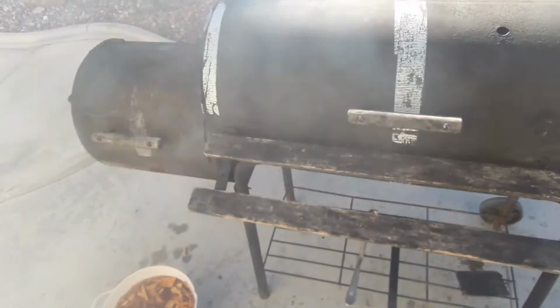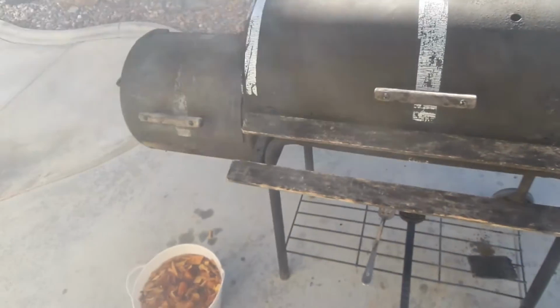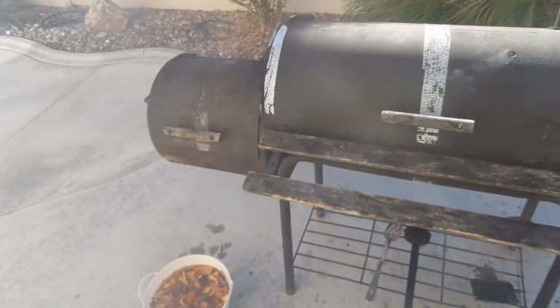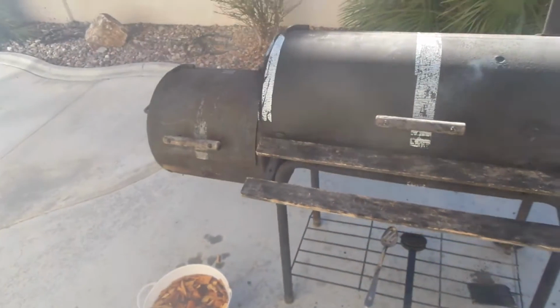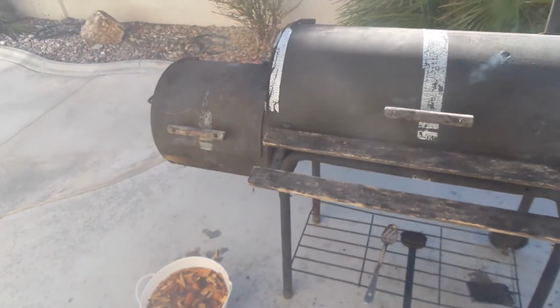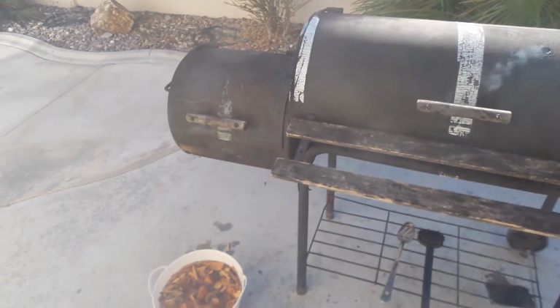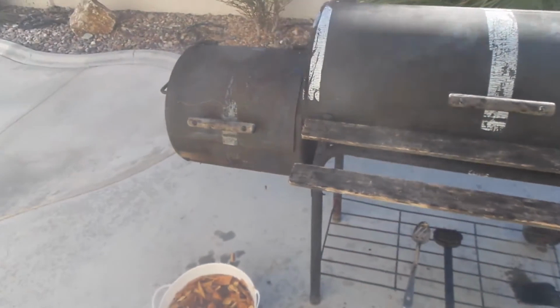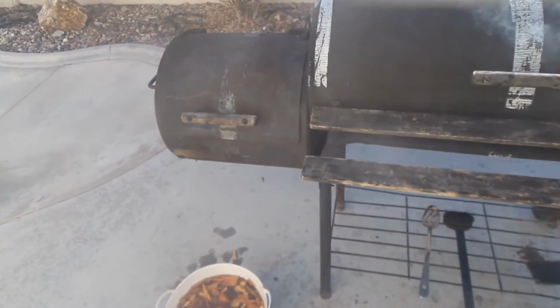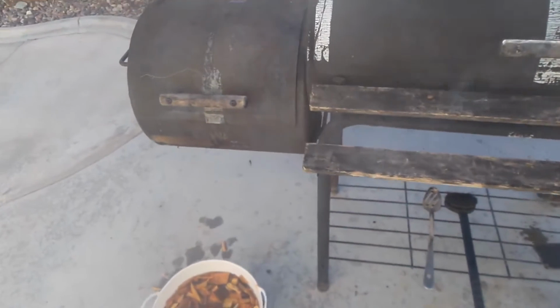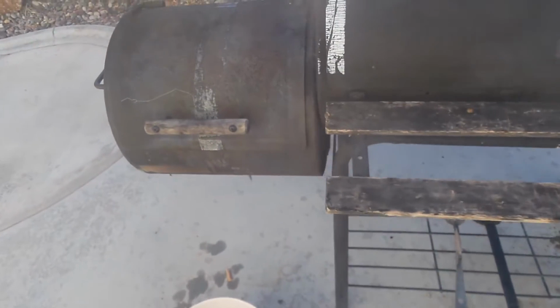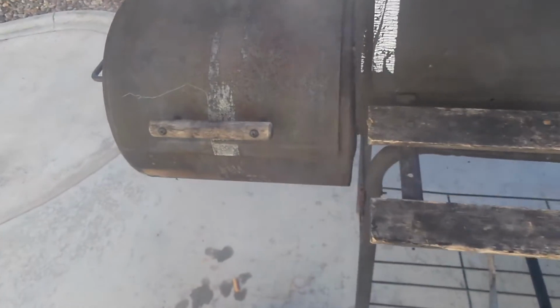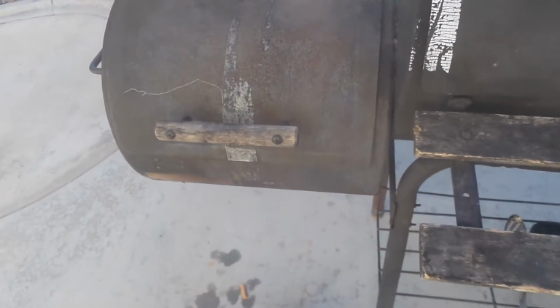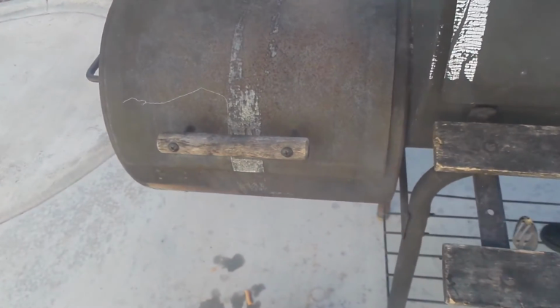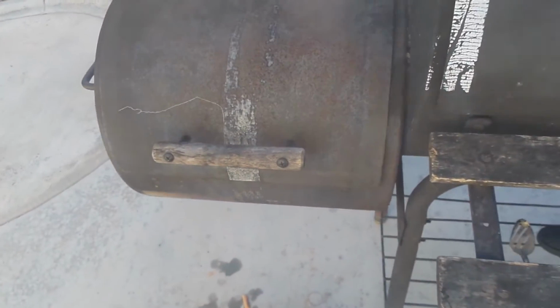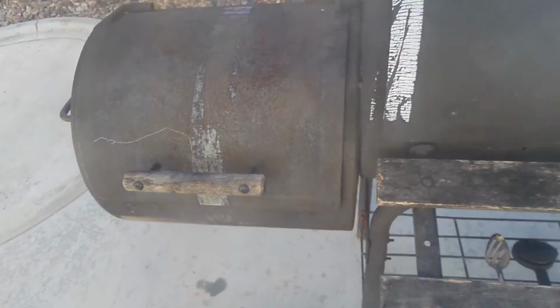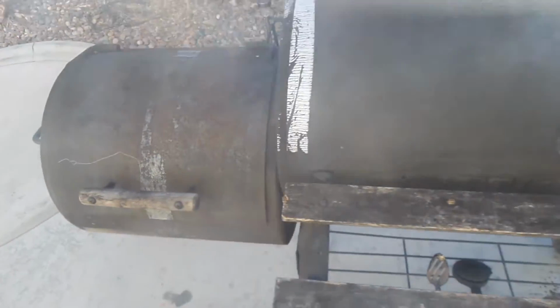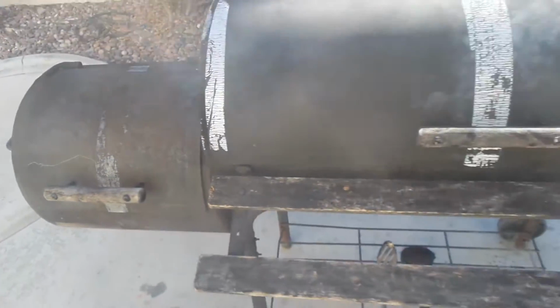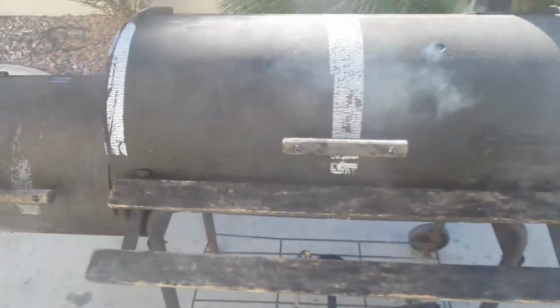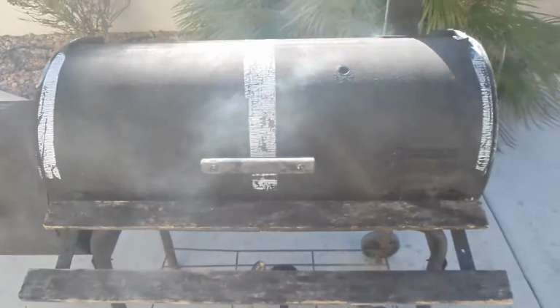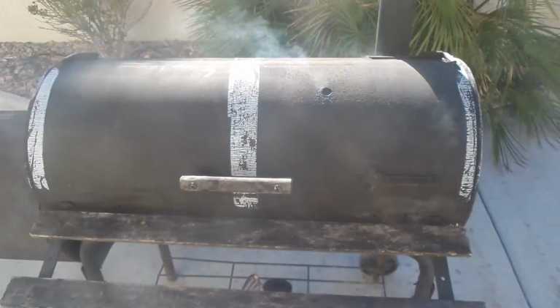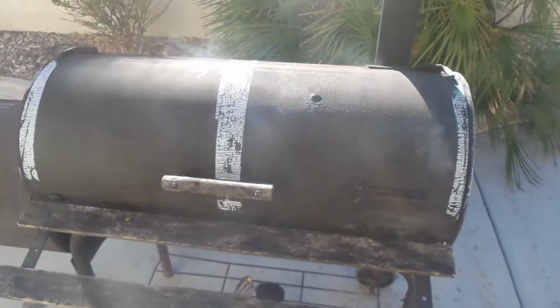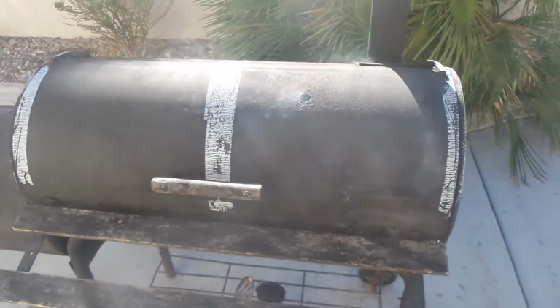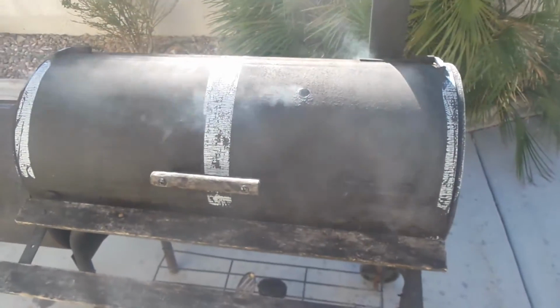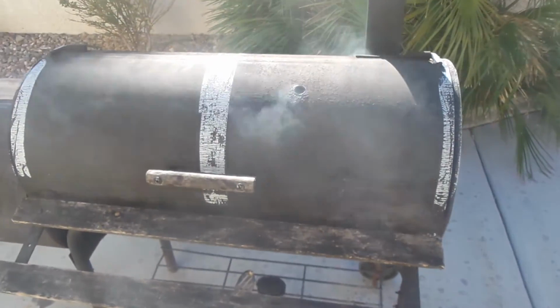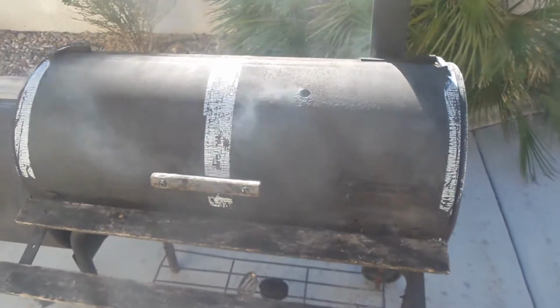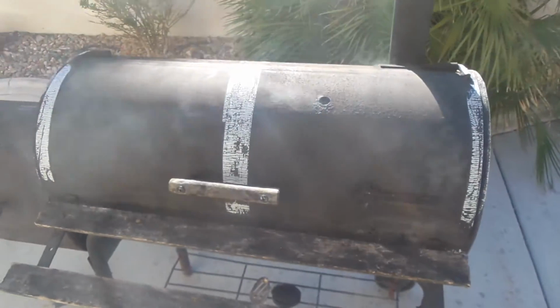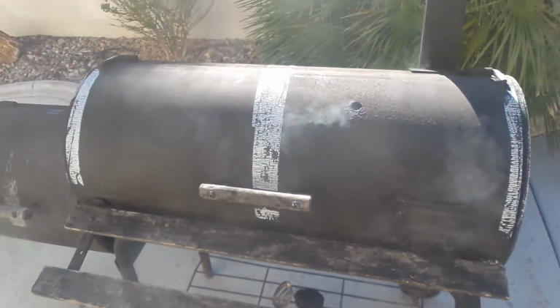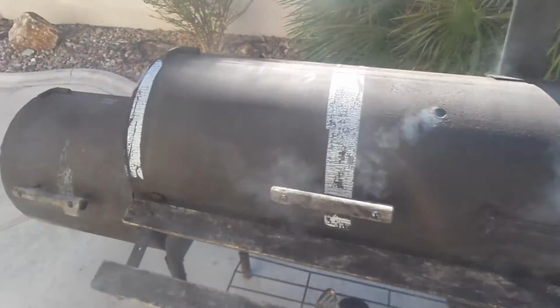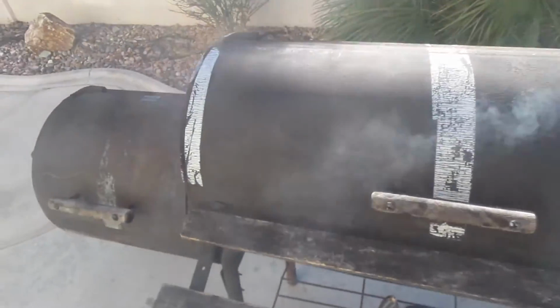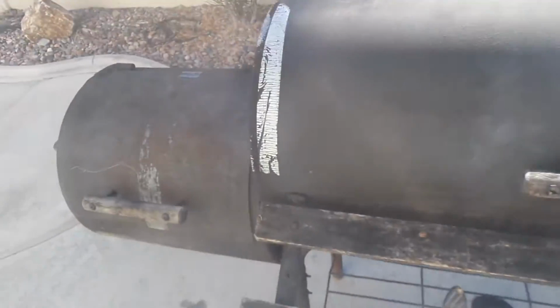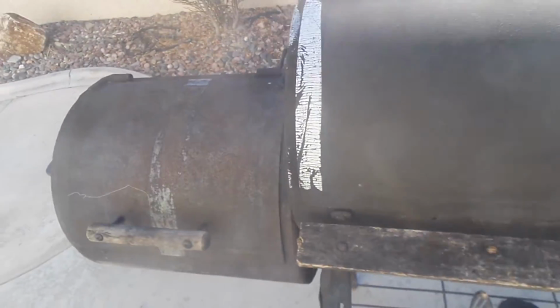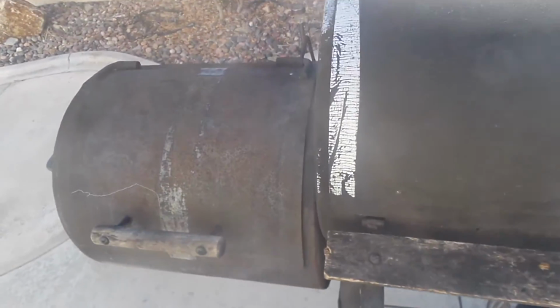It's the grill to have. The barrel on the side, the grill right there — that's the smoker.